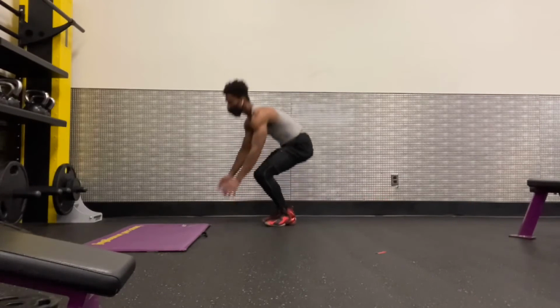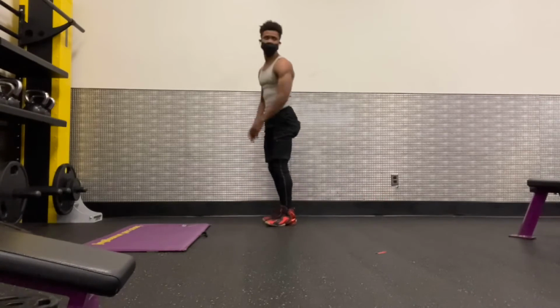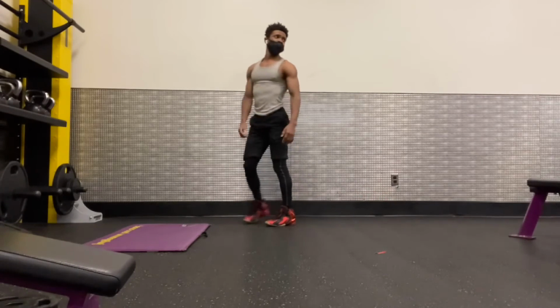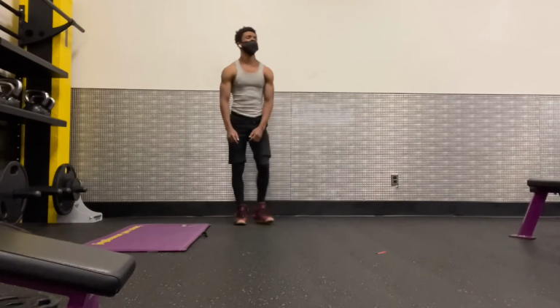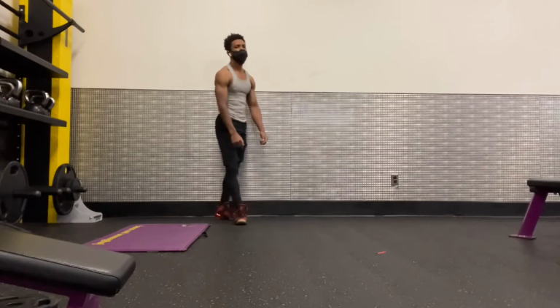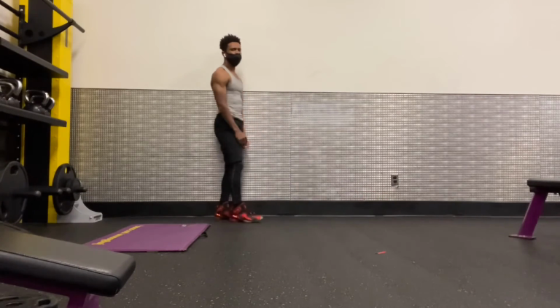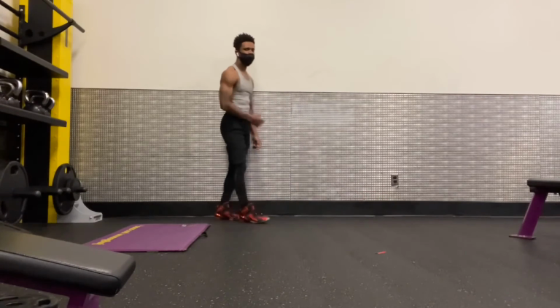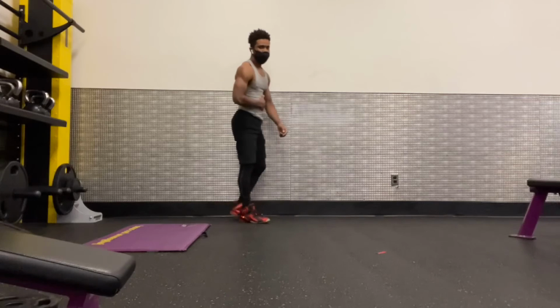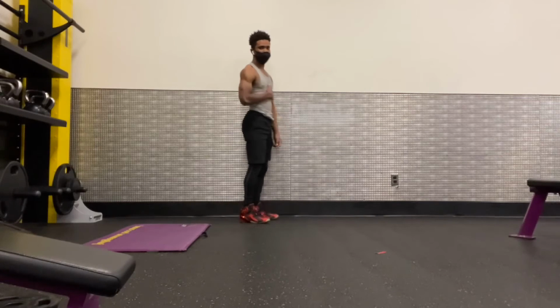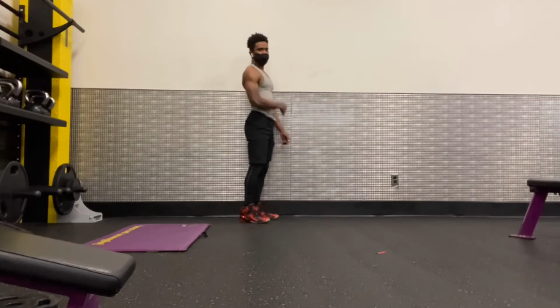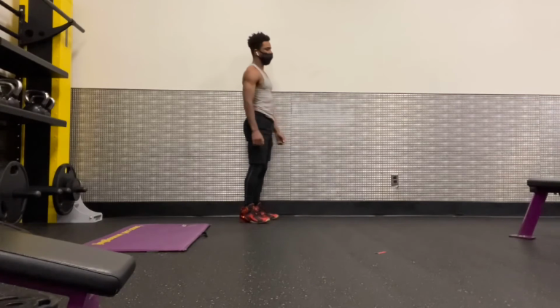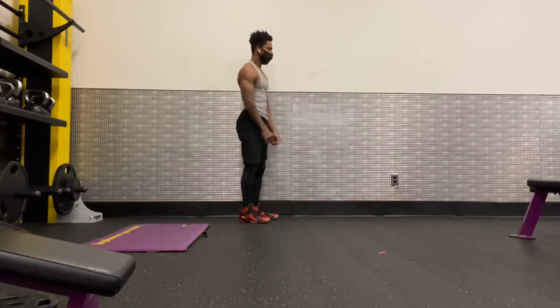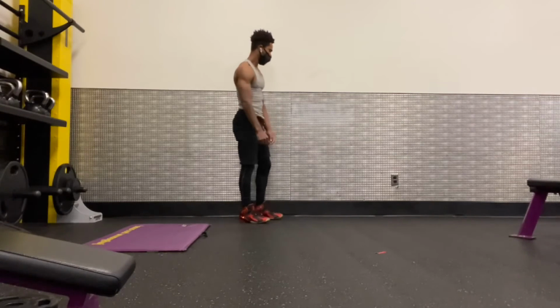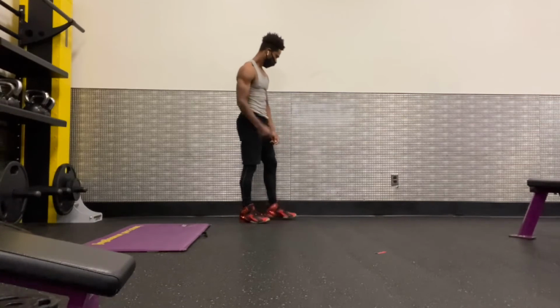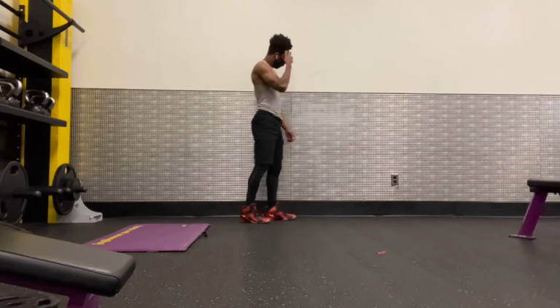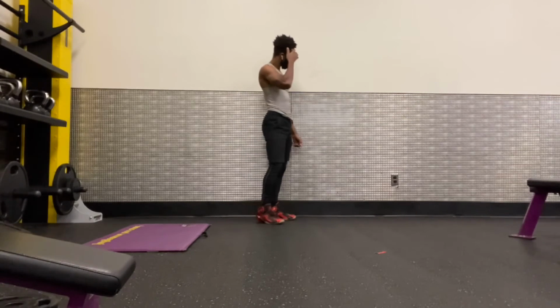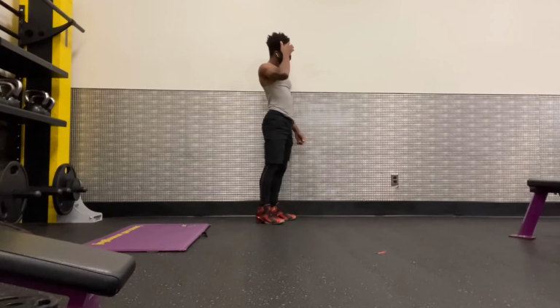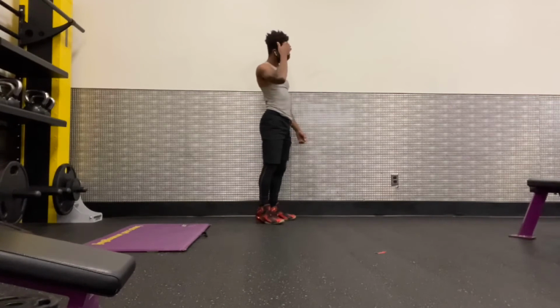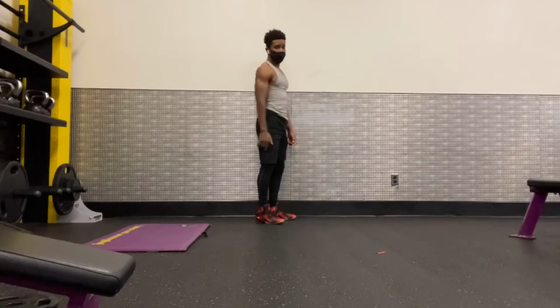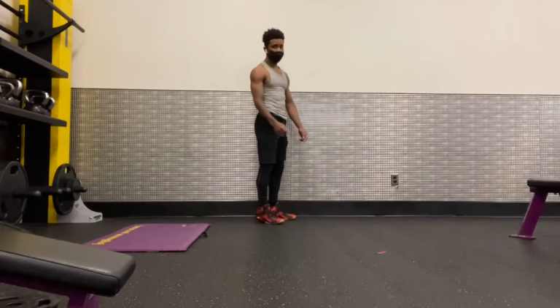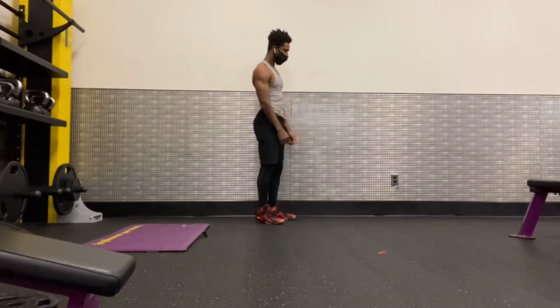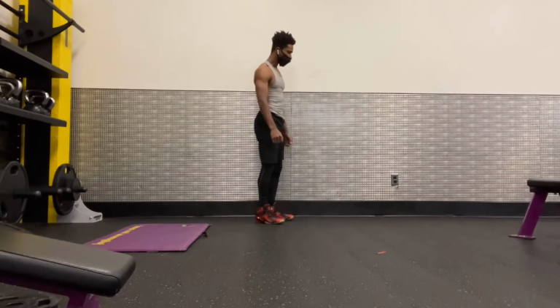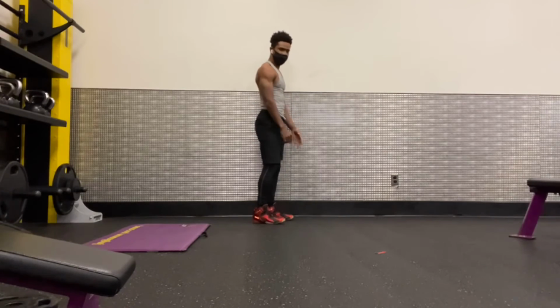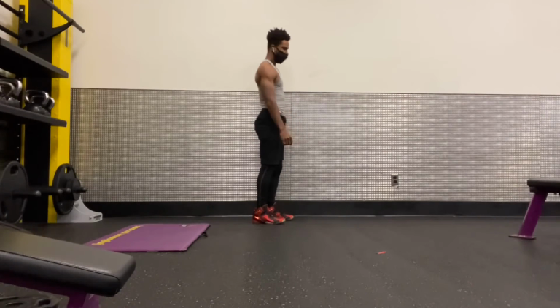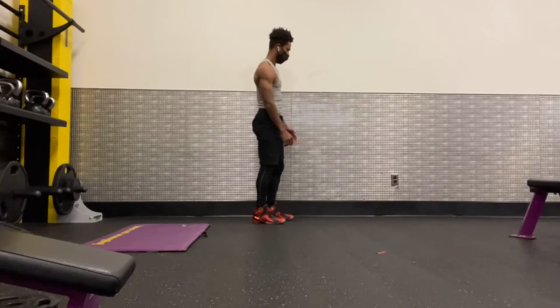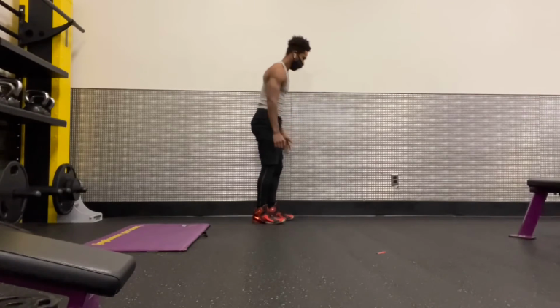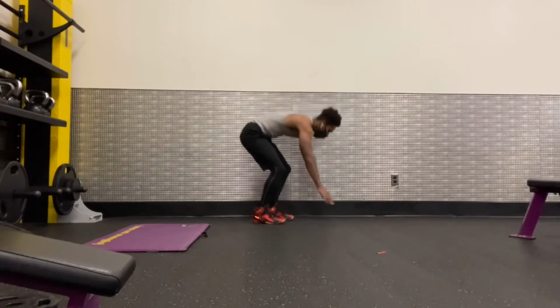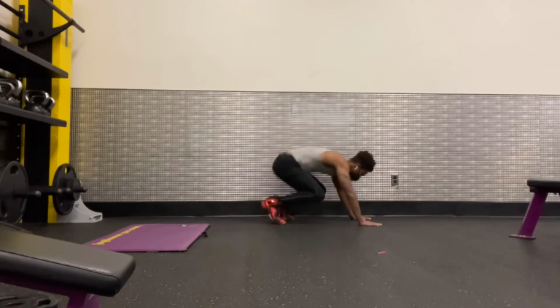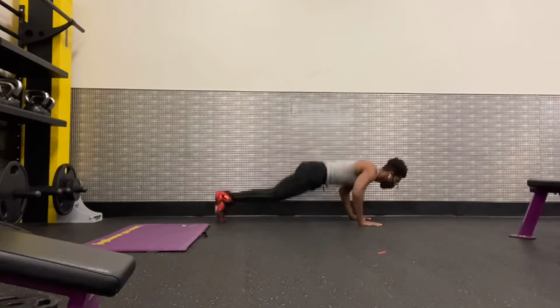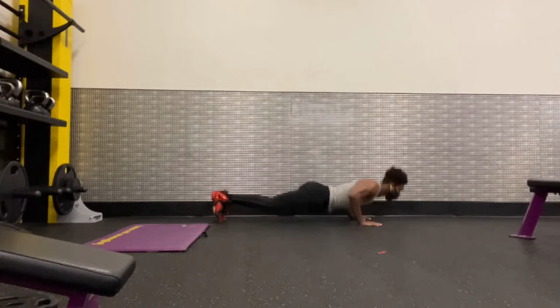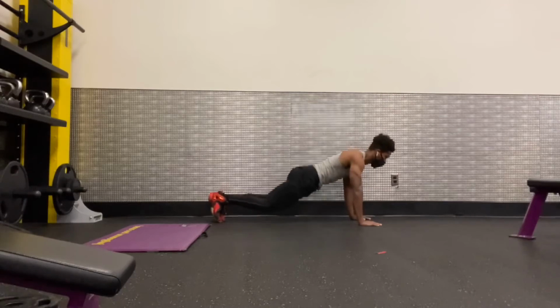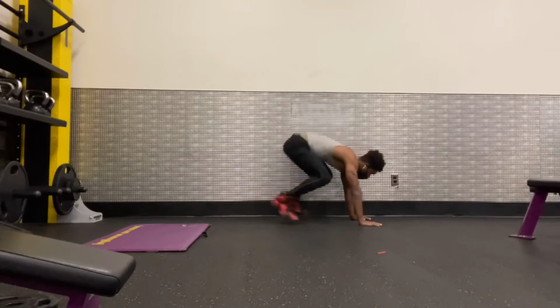You see how that shoulder looks? This is a very great exercise for the shoulders. Third repetition: one.